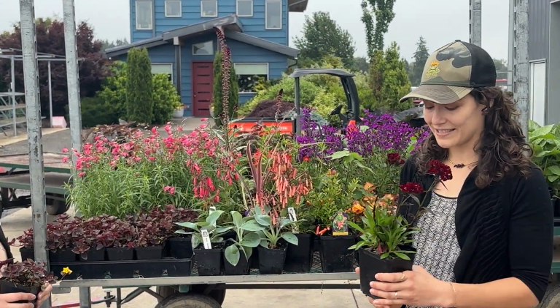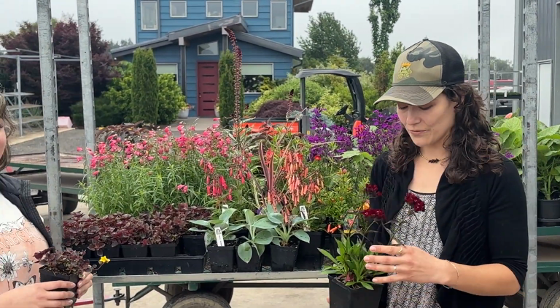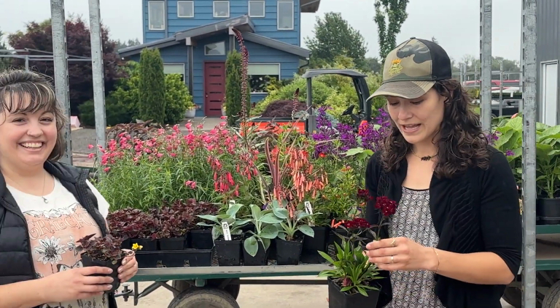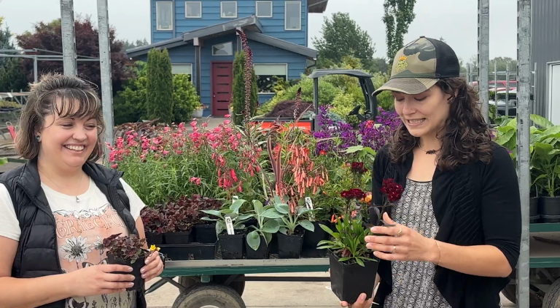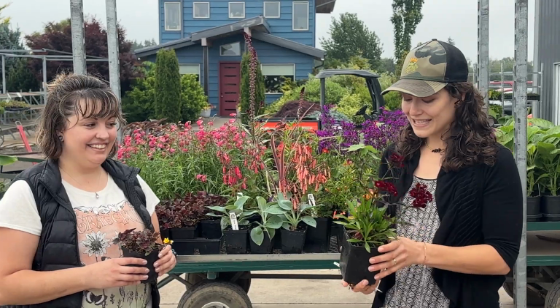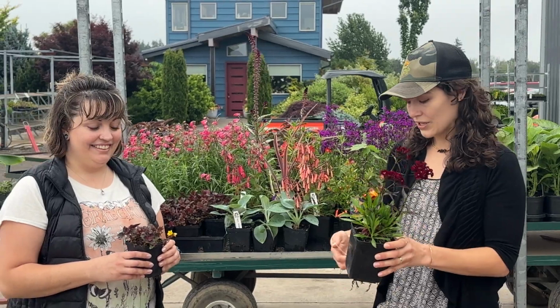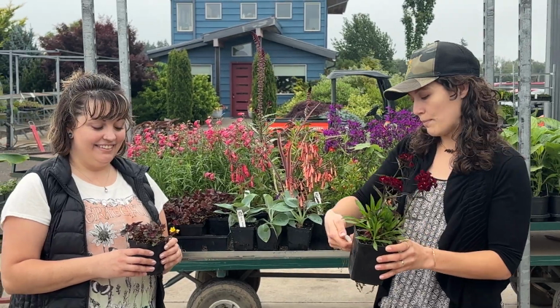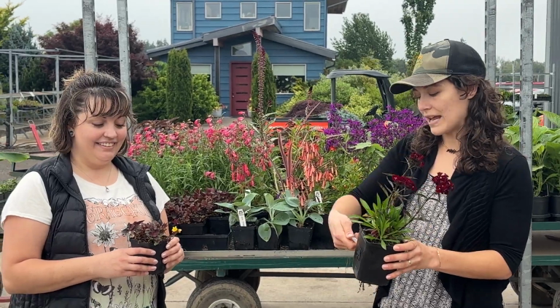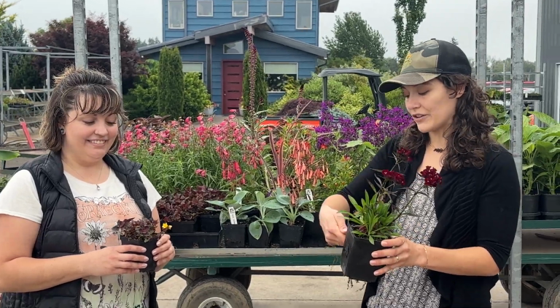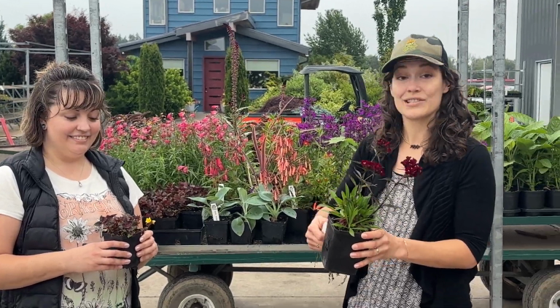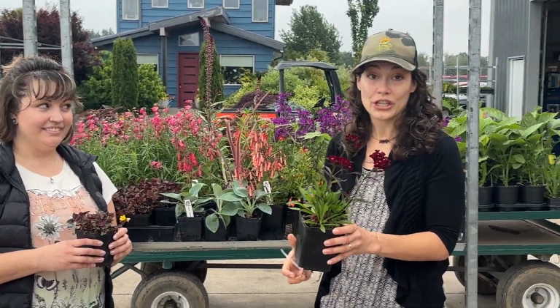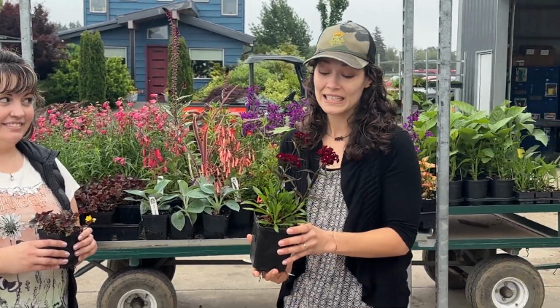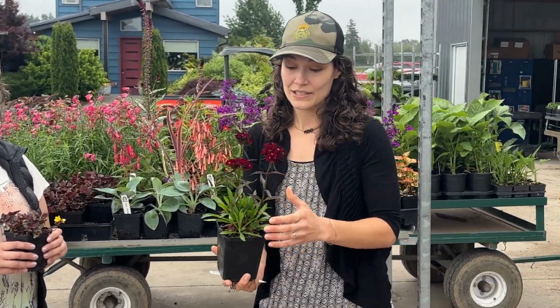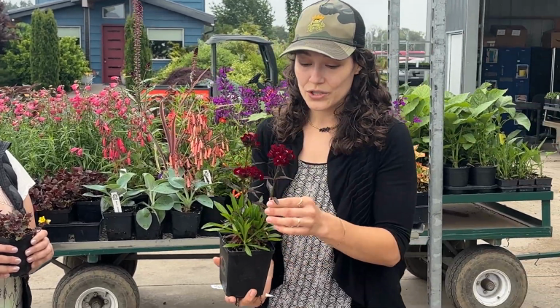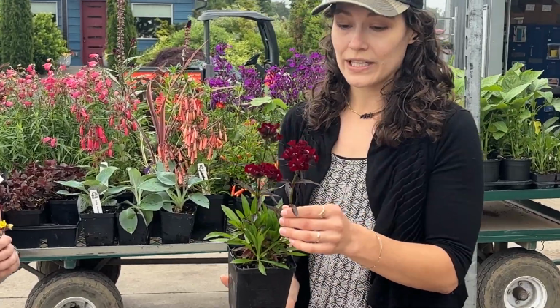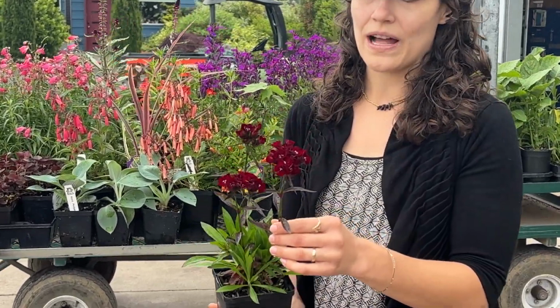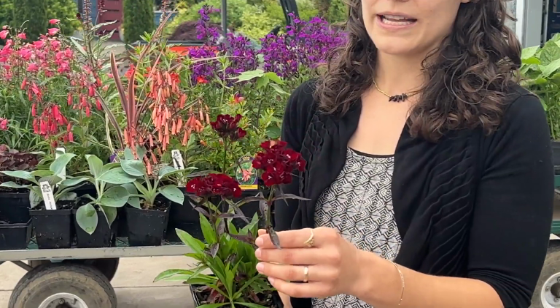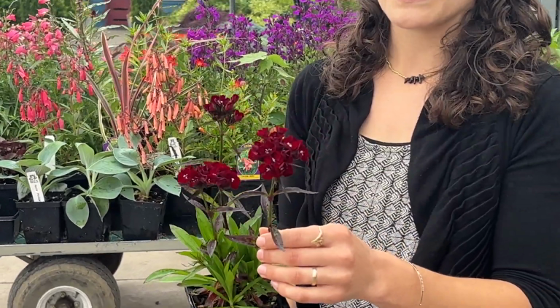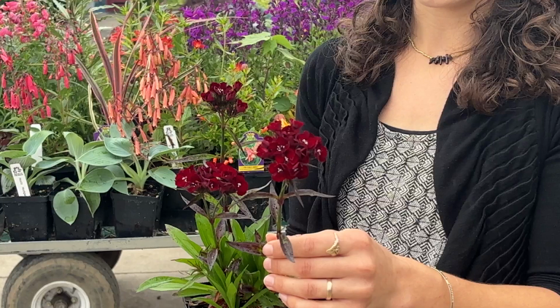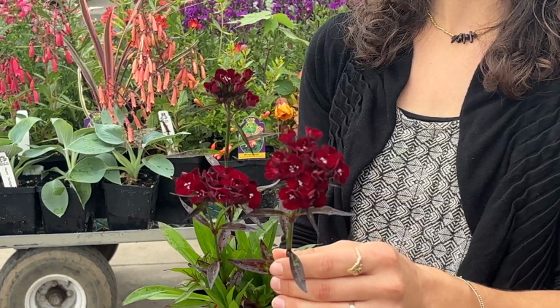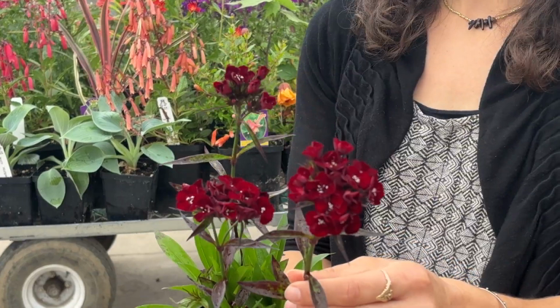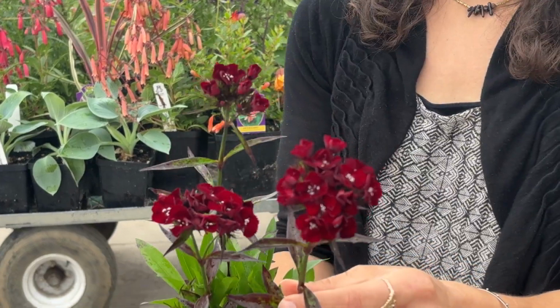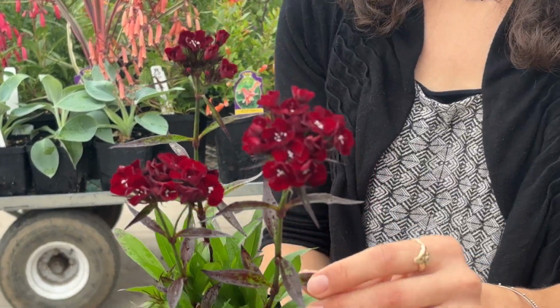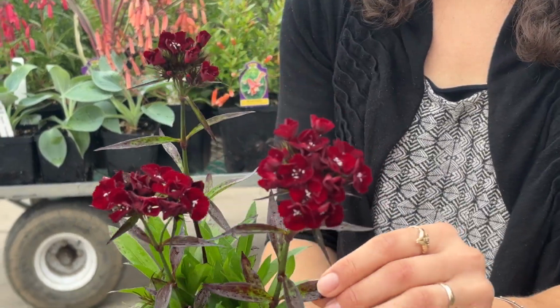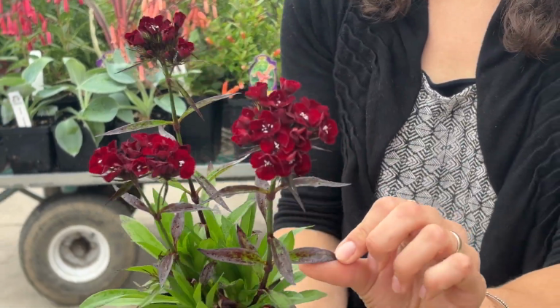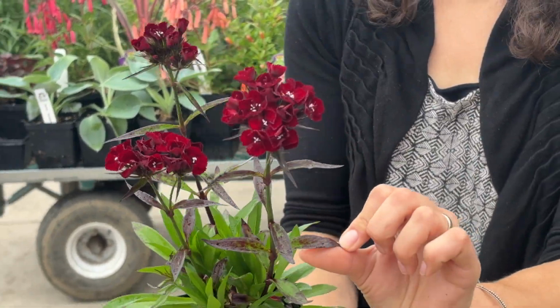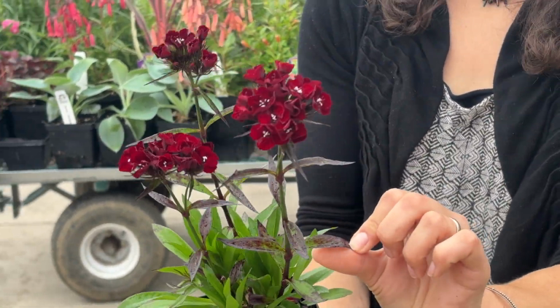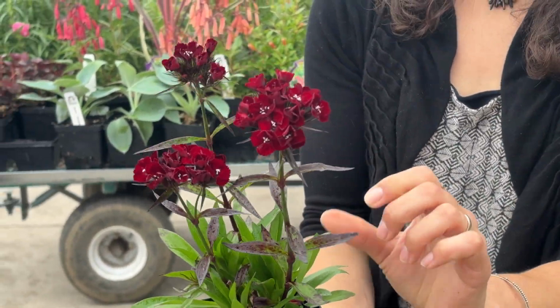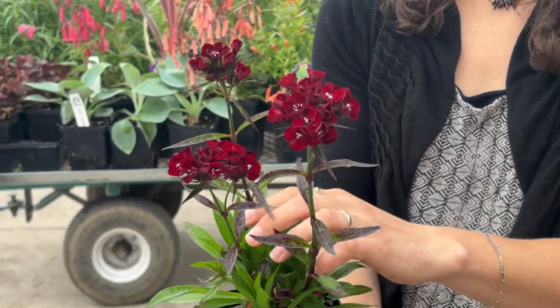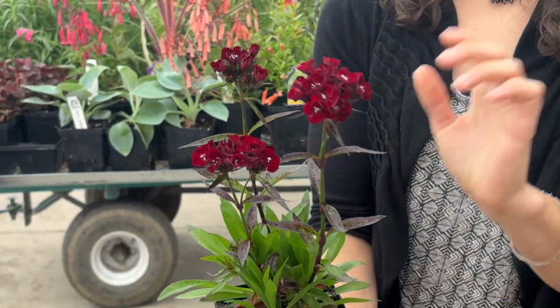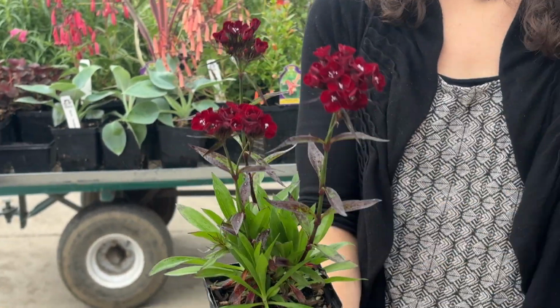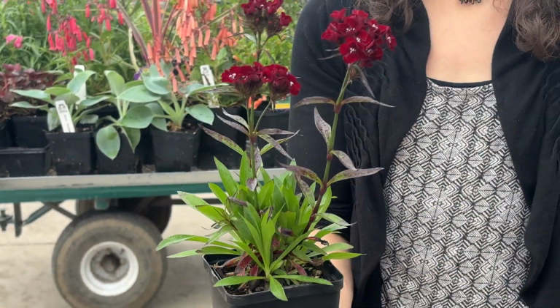Starting with Dianthus barbaratus nigressens 'Sooty'. Just look at this flower — it is like the deepest darkest red you can imagine with blackened leaves. It just pops in the garden.